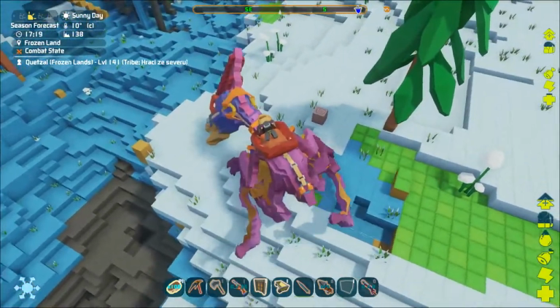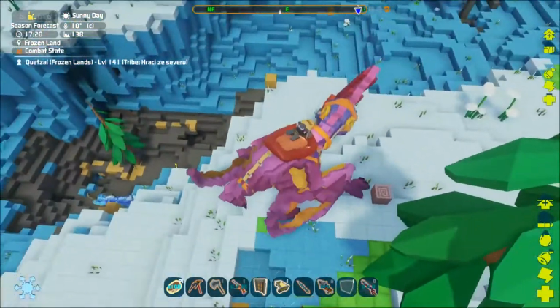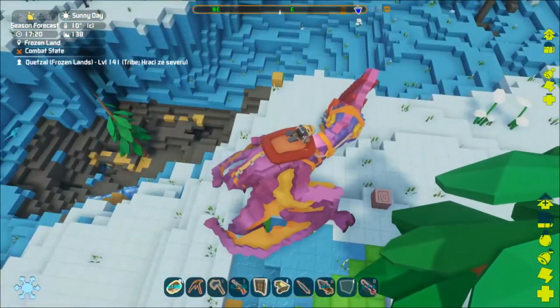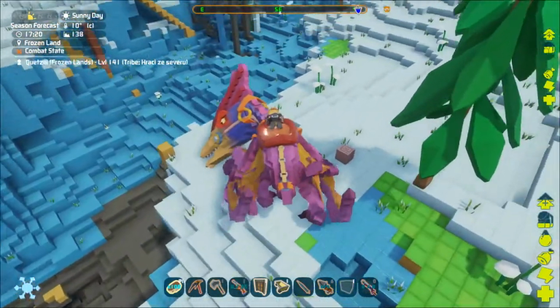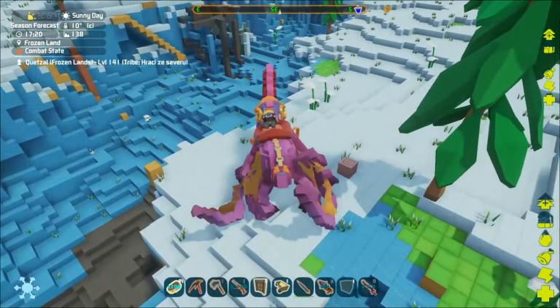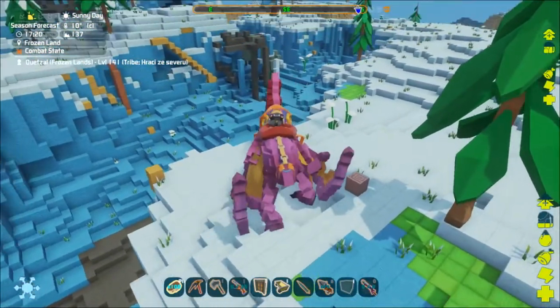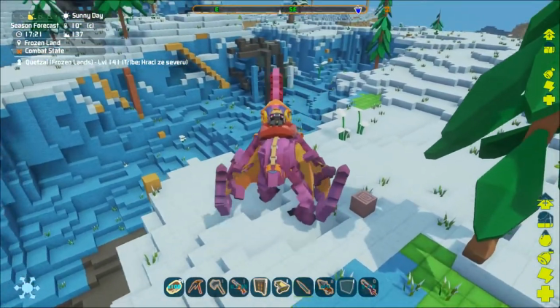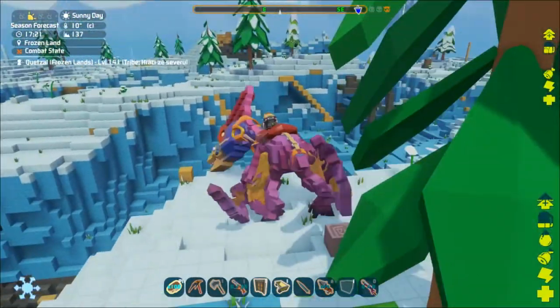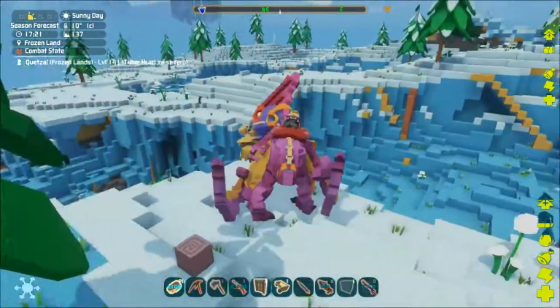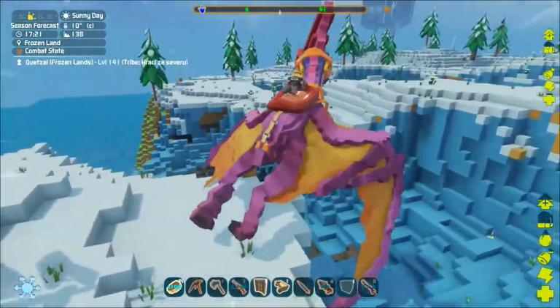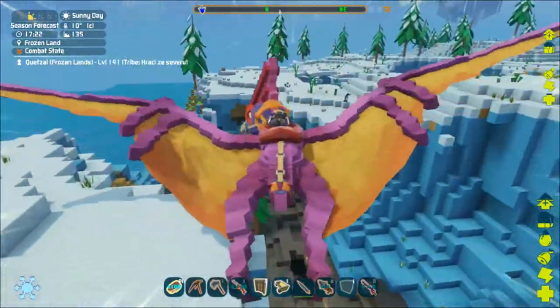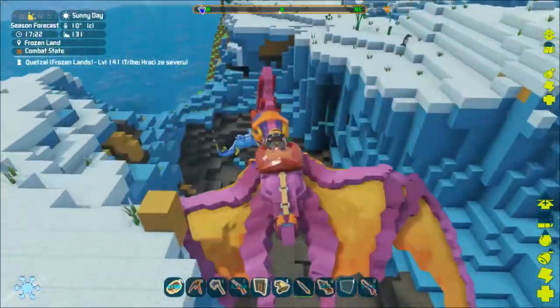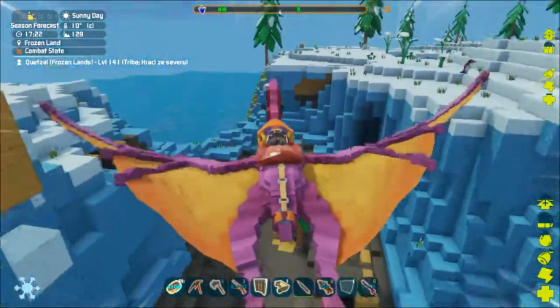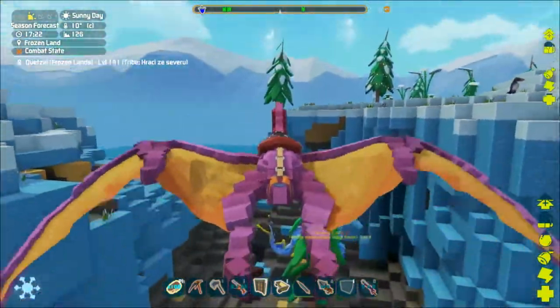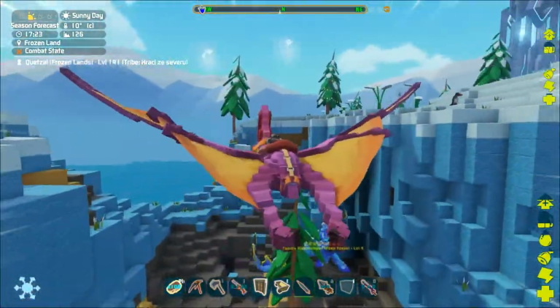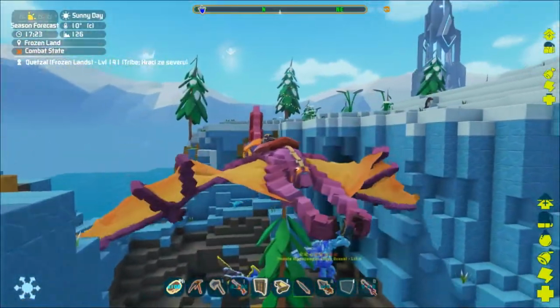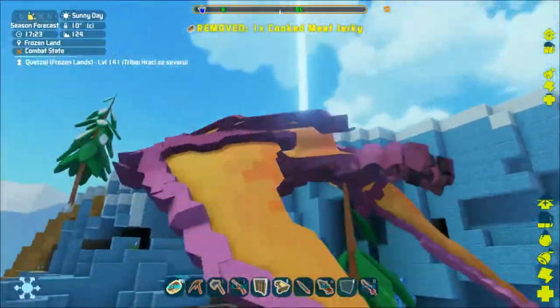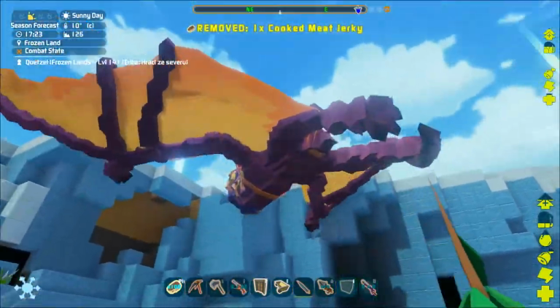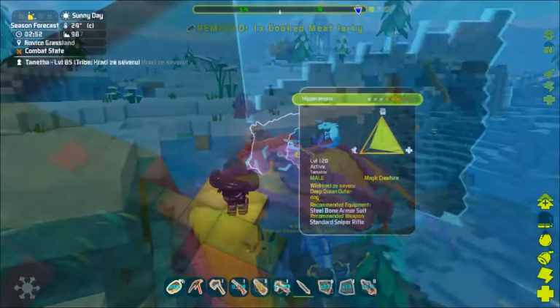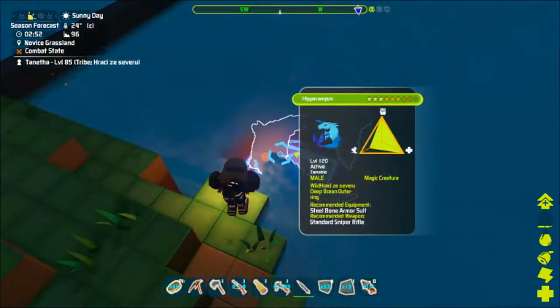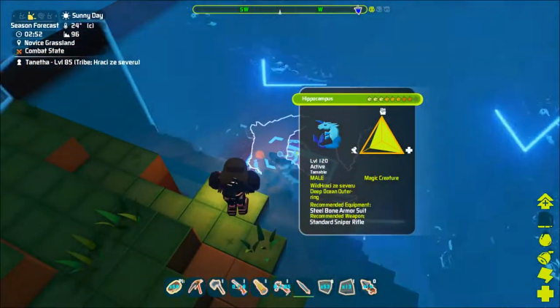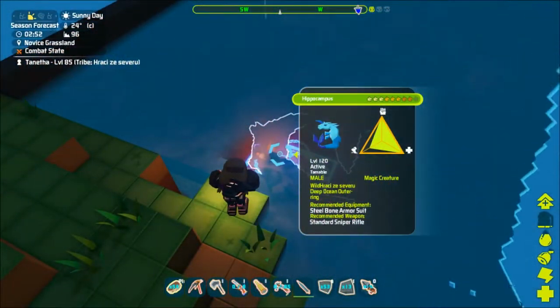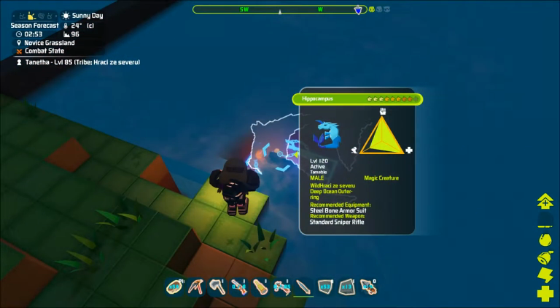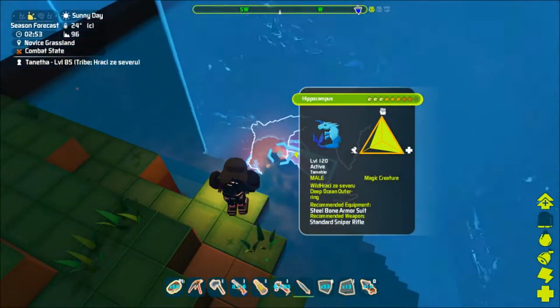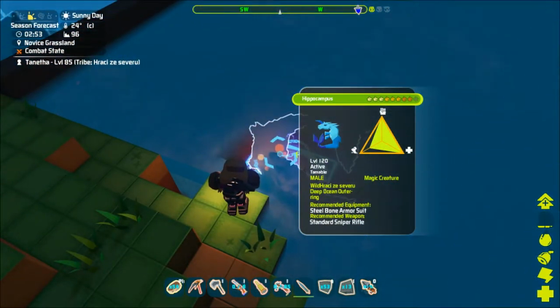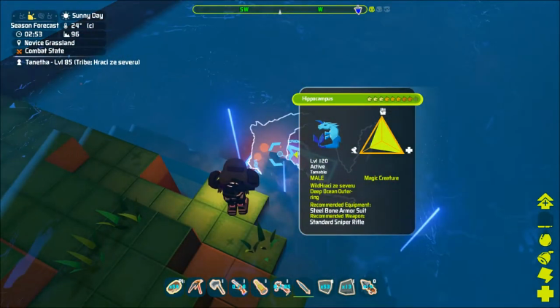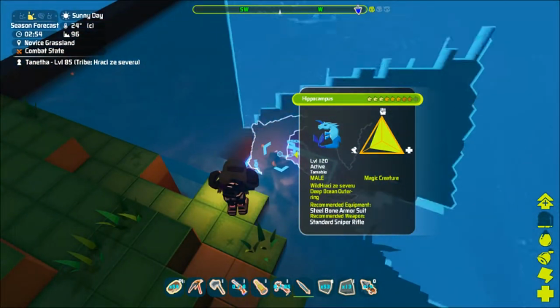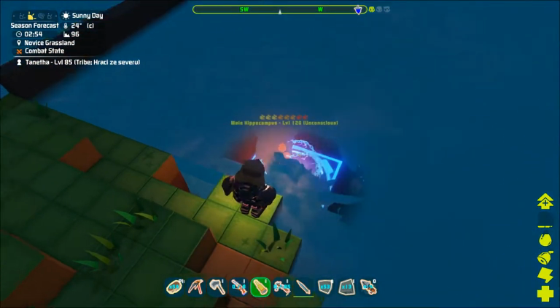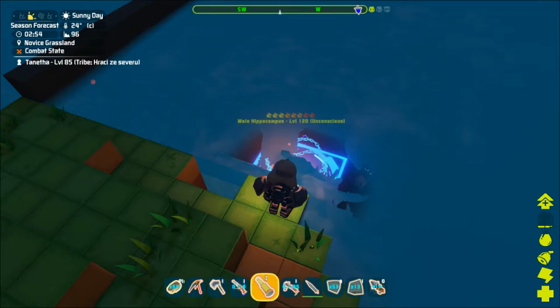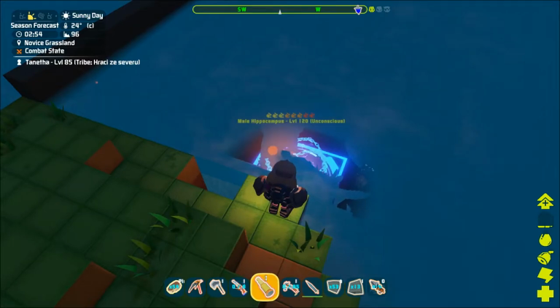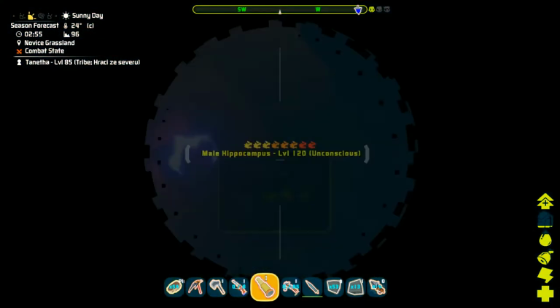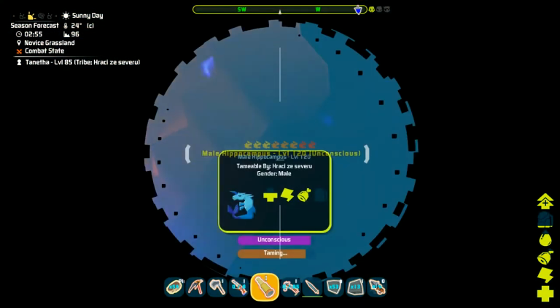What follows is the same as with the normal hippocampus. You need to put it to sleep, so shoot away until it drops. It is tamed with the same taming food. Depending on the taming food used, this will take some time.